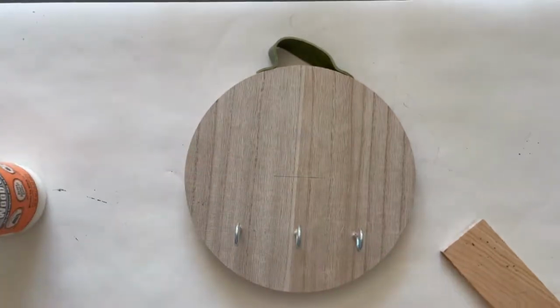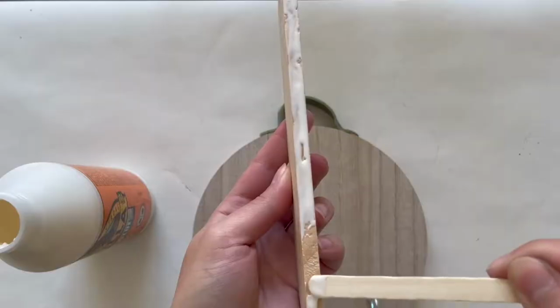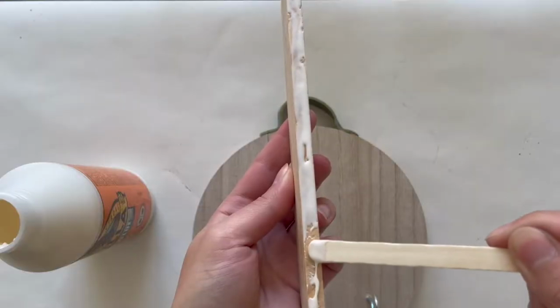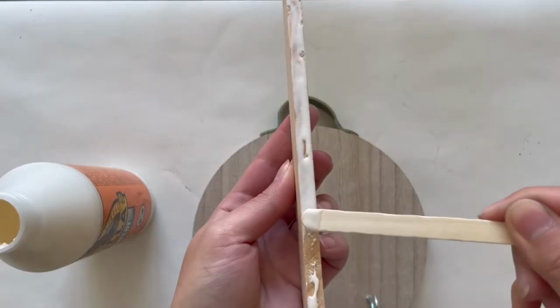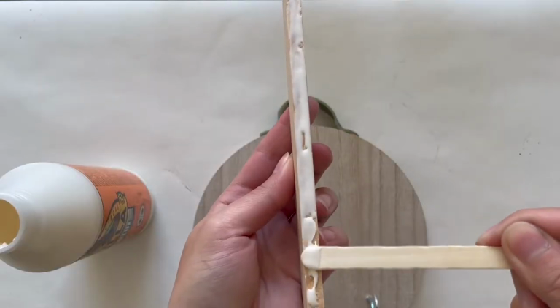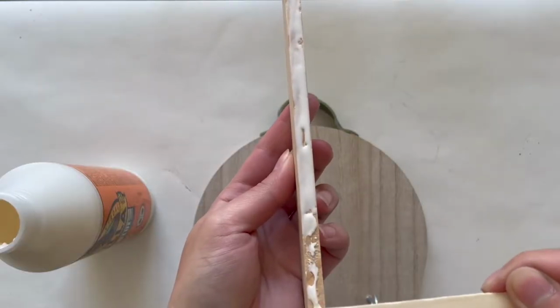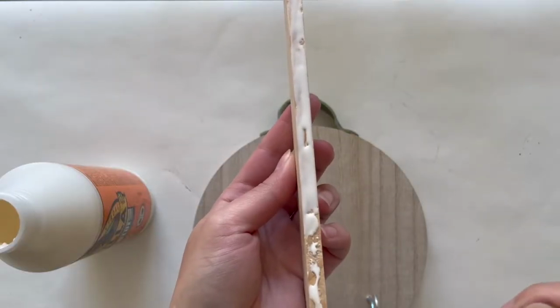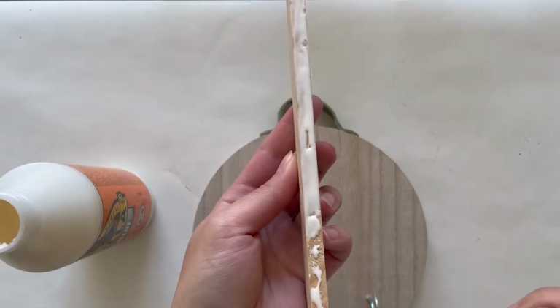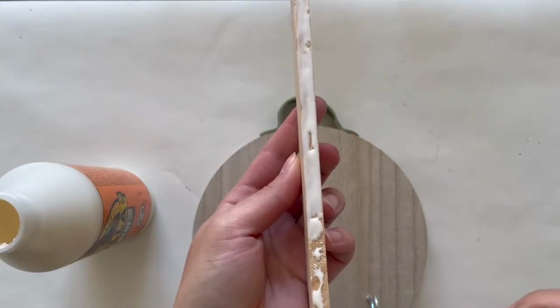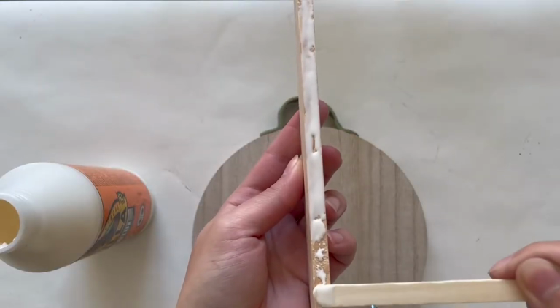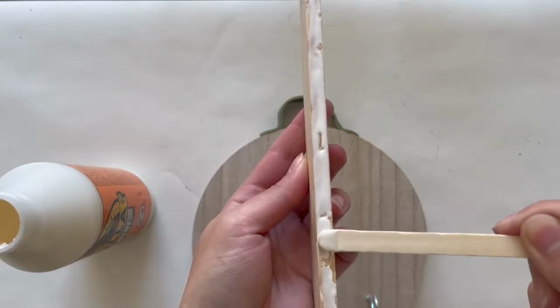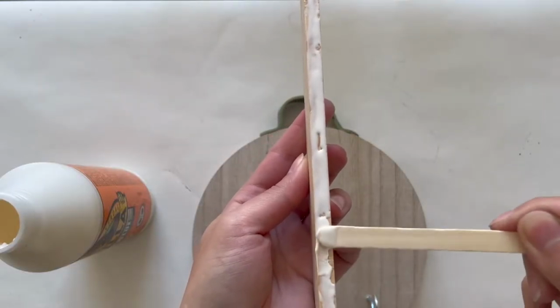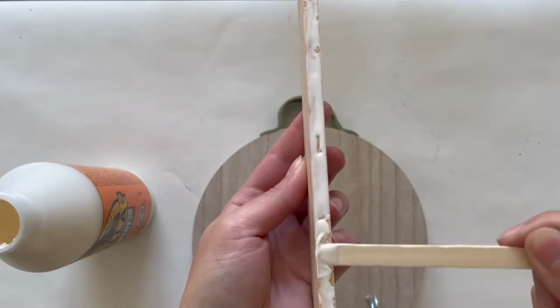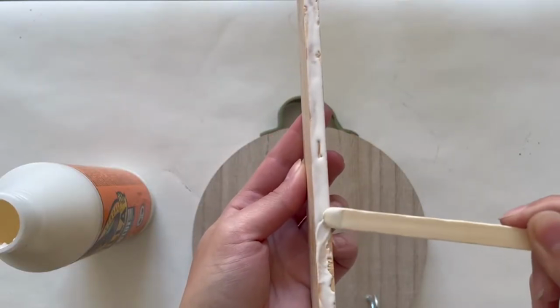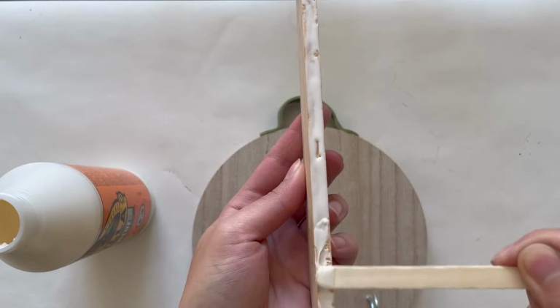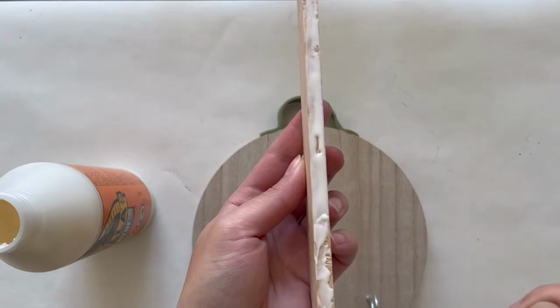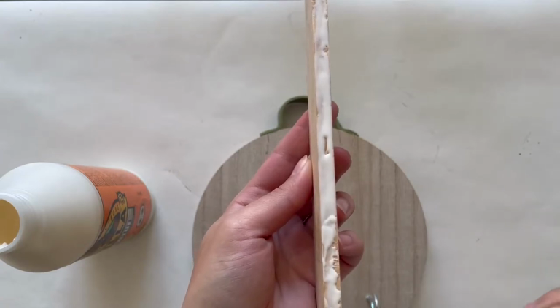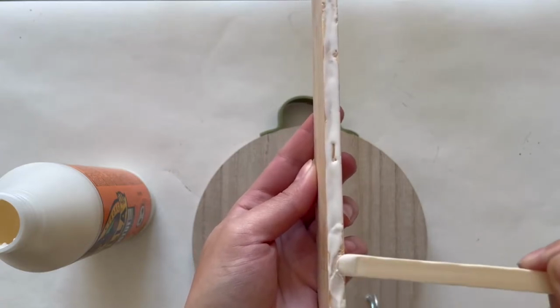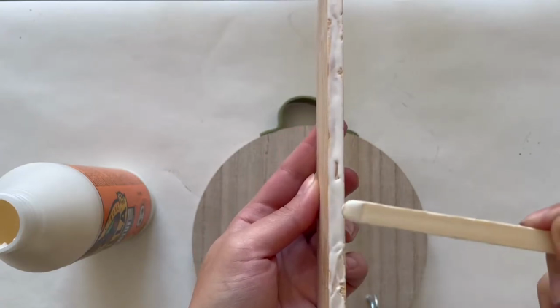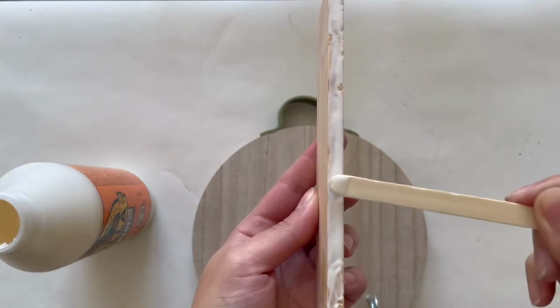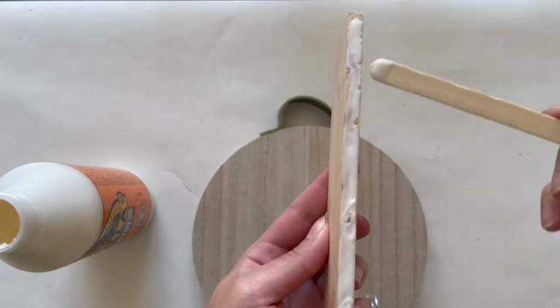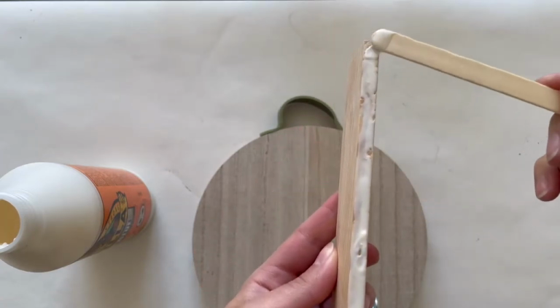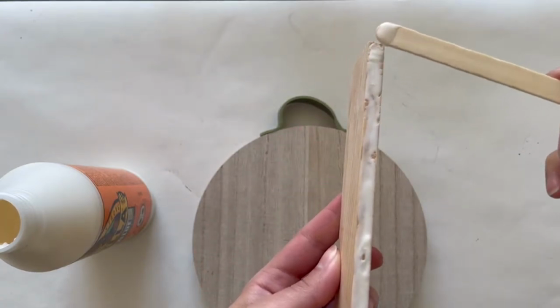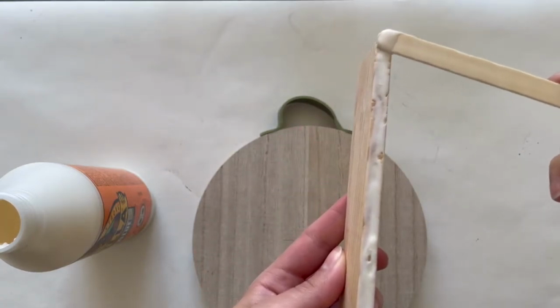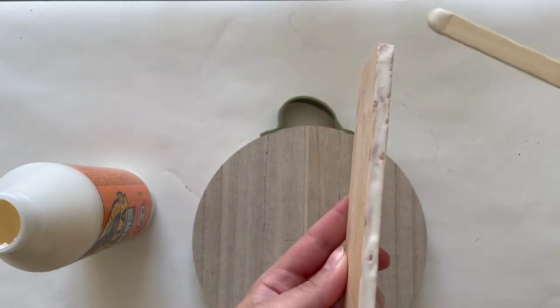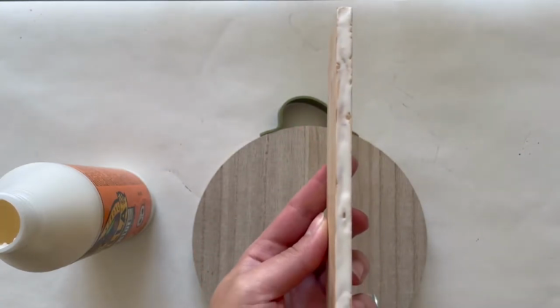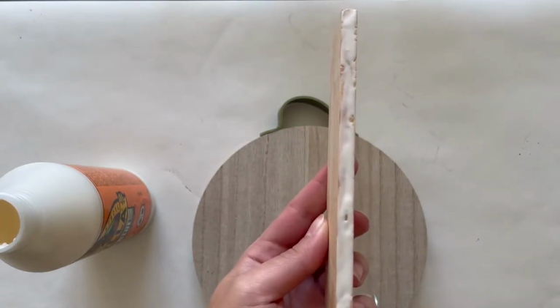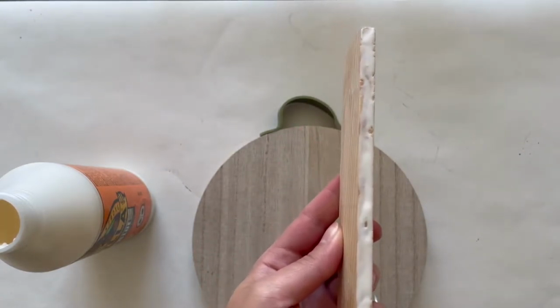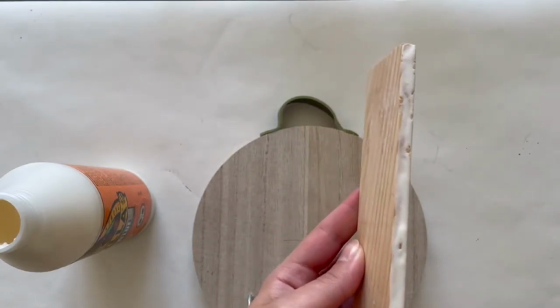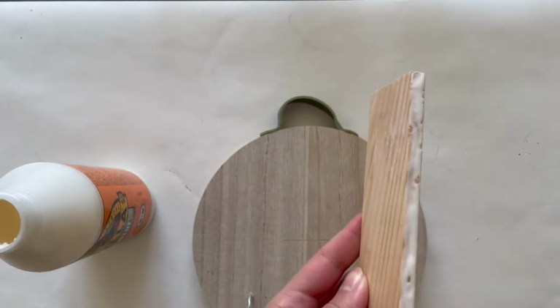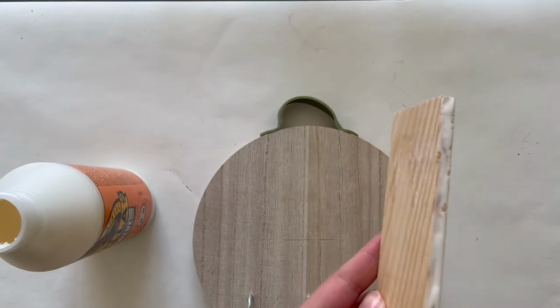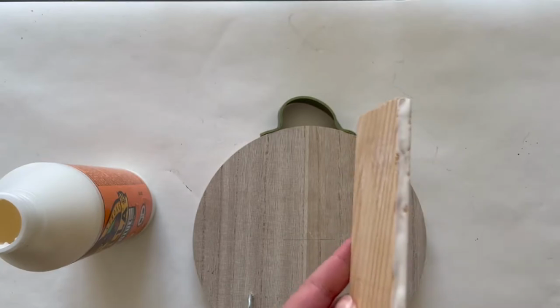I used some Gorilla wood glue and attached a wooden shelf to the round base and made sure that it was straight. I didn't let it completely dry before moving on to the next step.